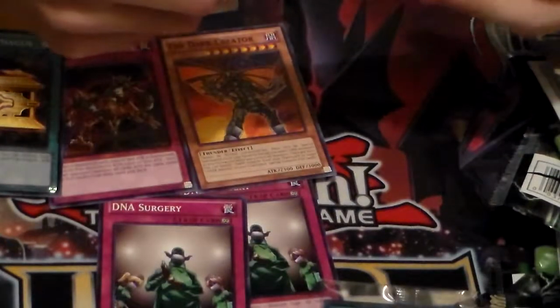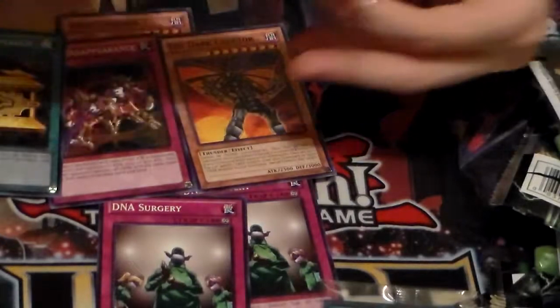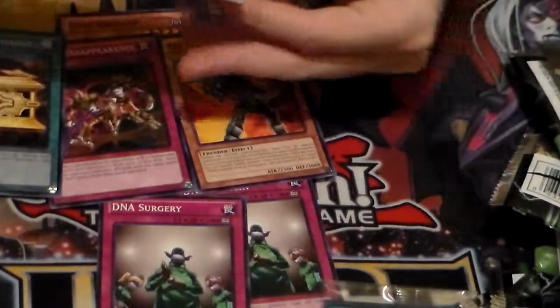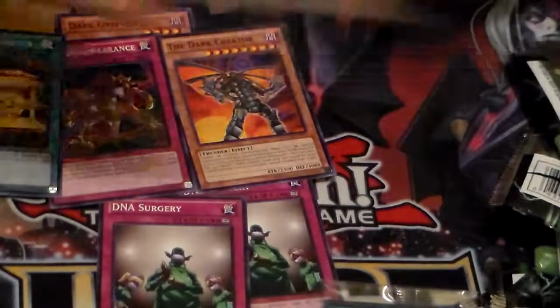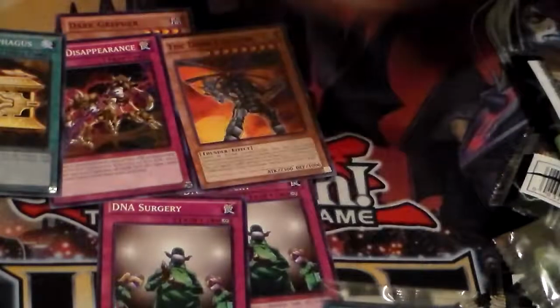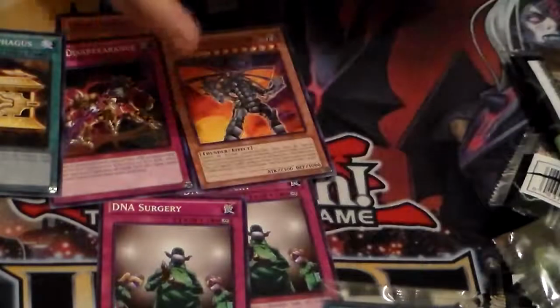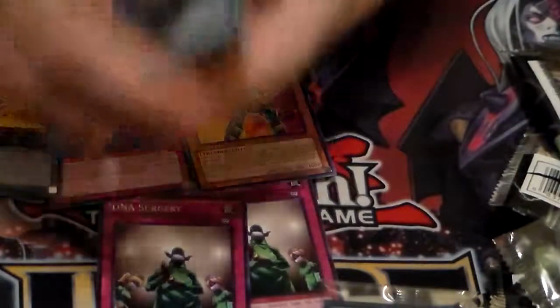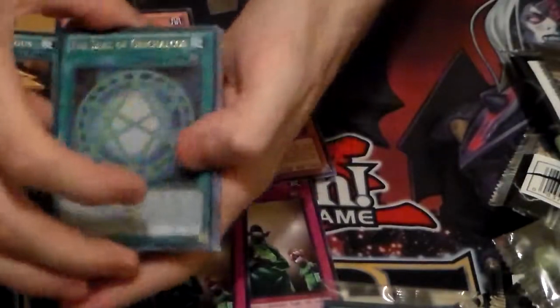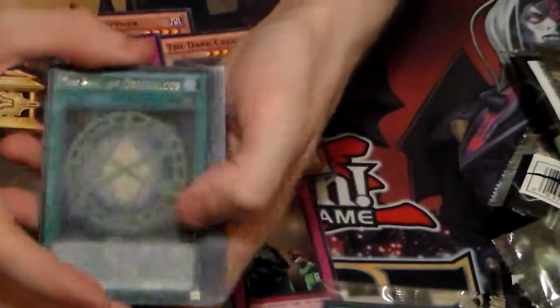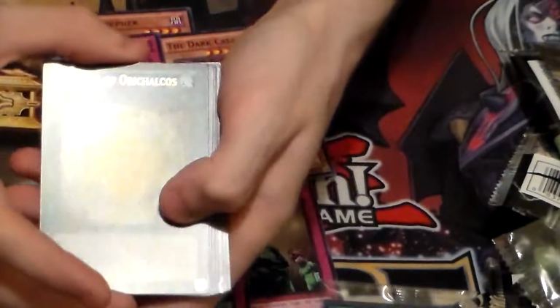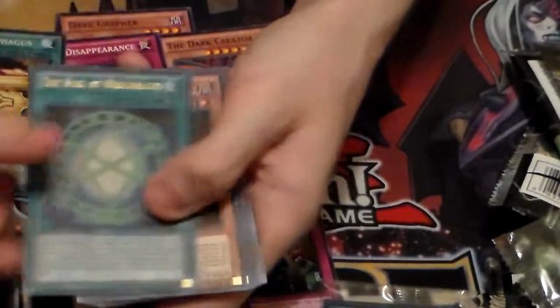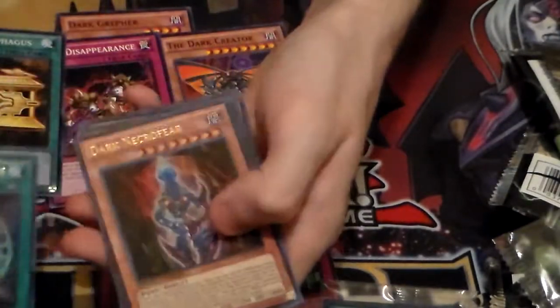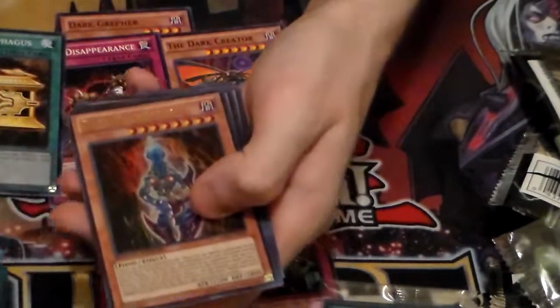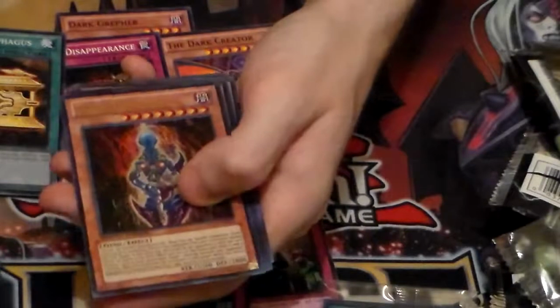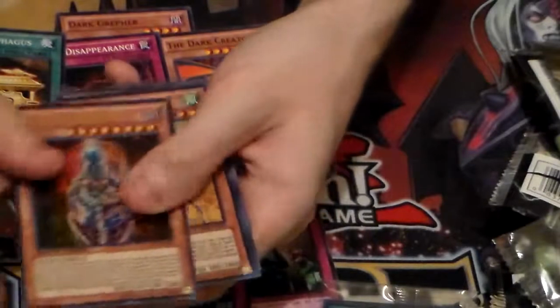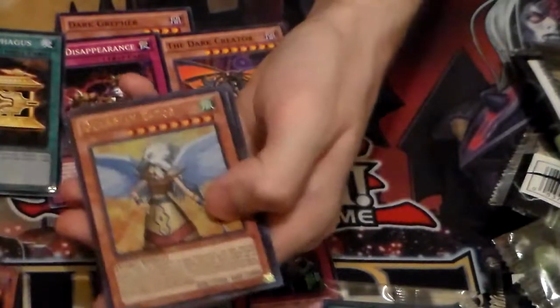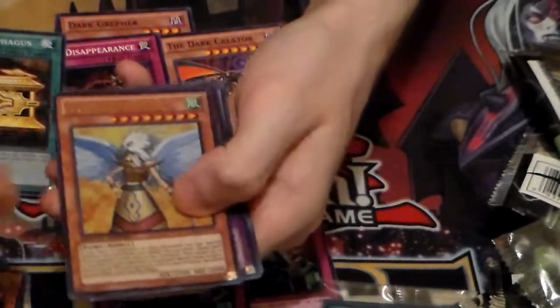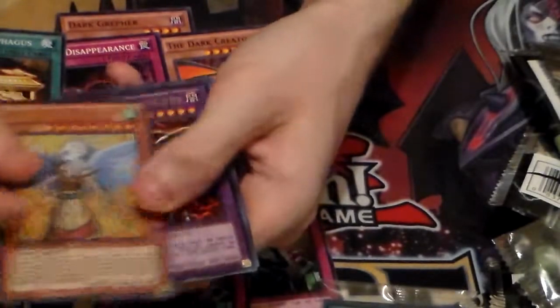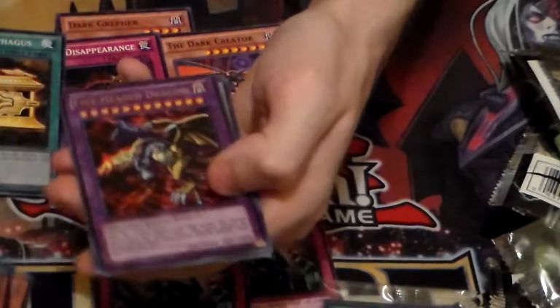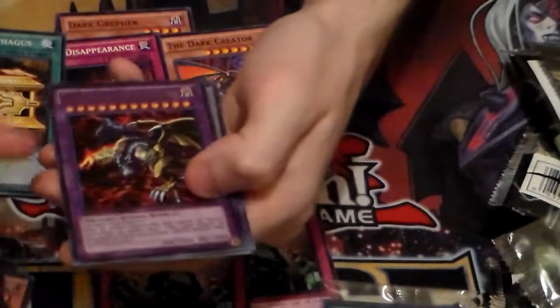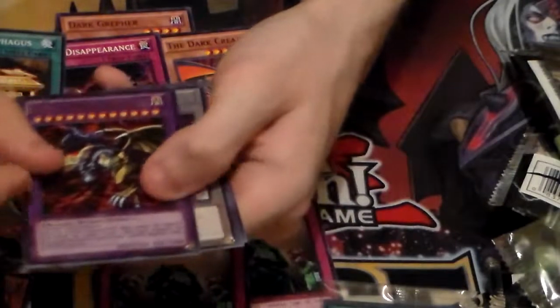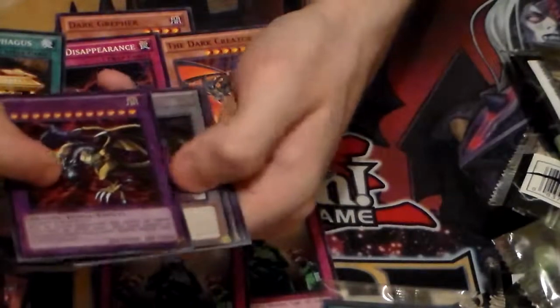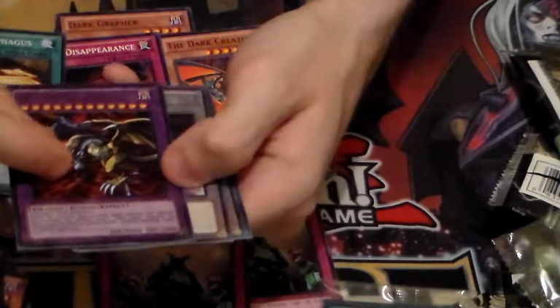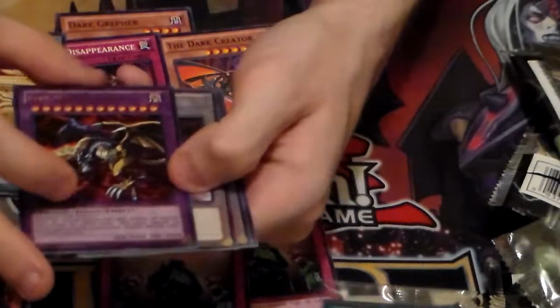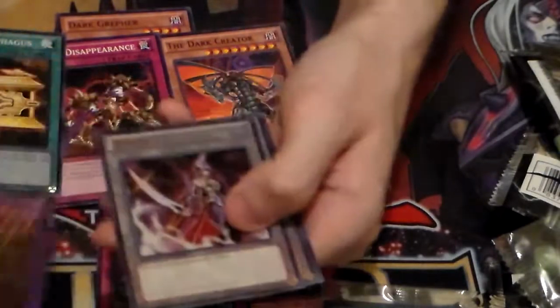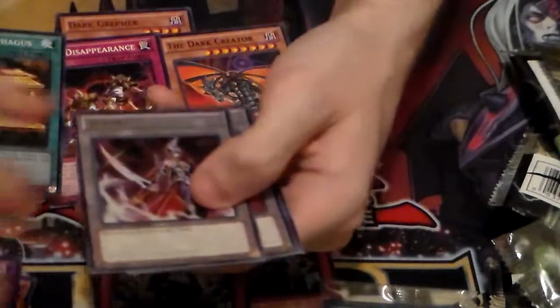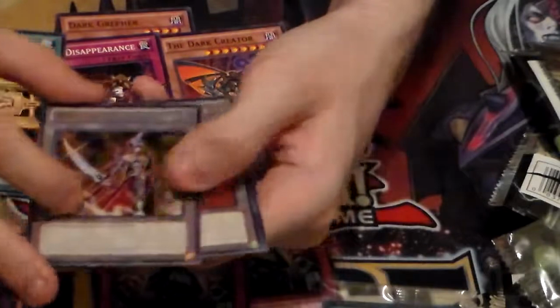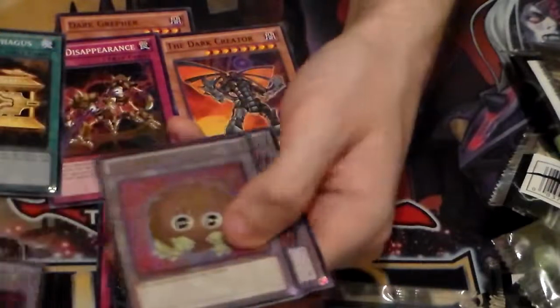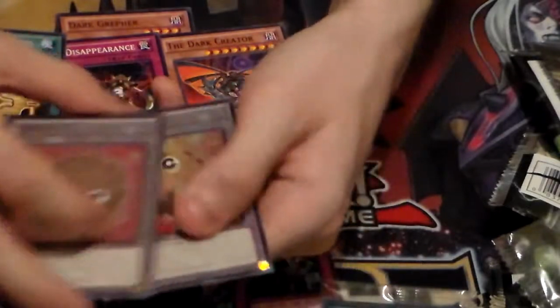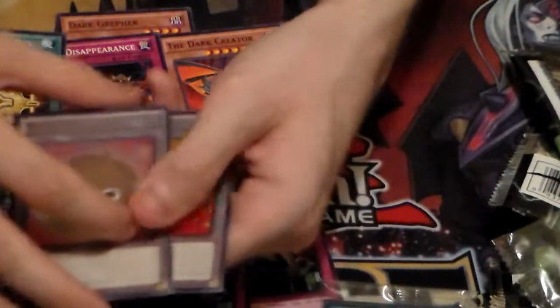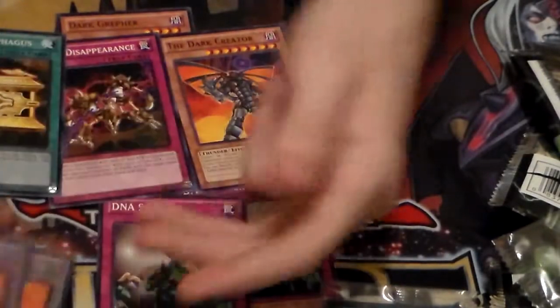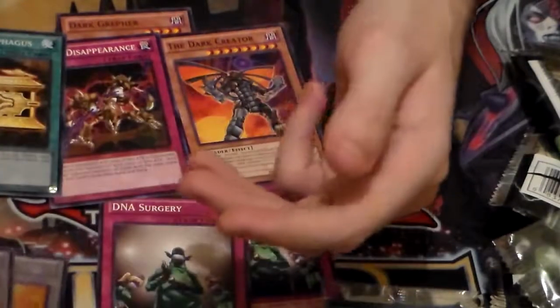For the Promo Packs, just a reminder of what was in here: you have the Seal of Orichalcos, Dark Necrofear, Guardian Eatos, Five-Headed Dragon, Gorz's Token, and the Kuriboh Tokens.